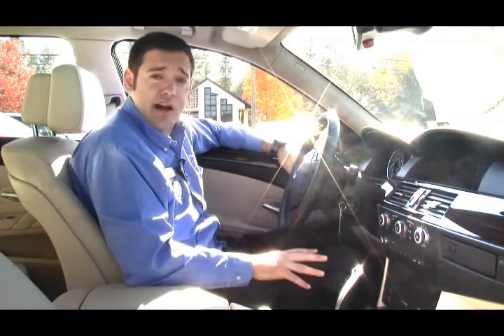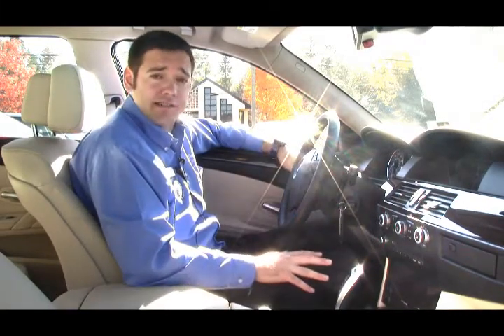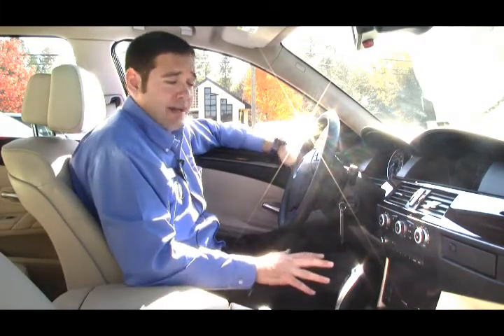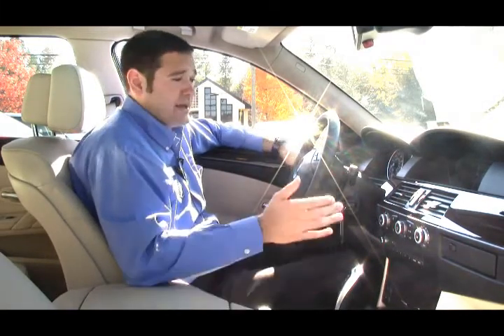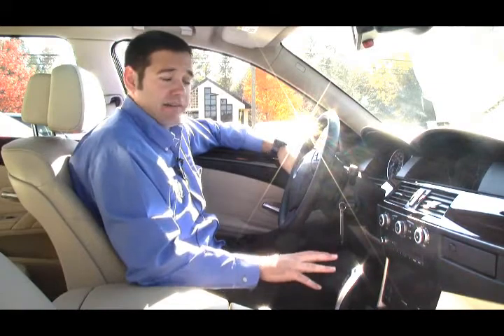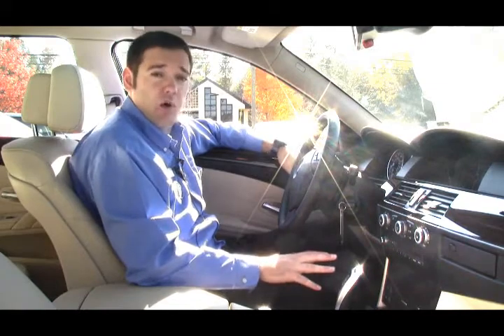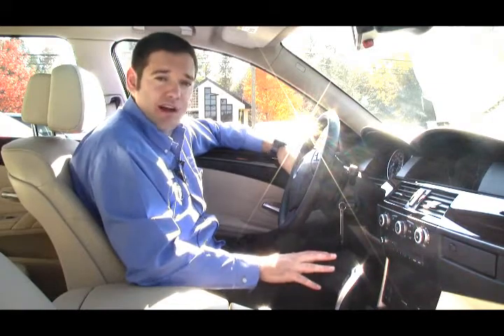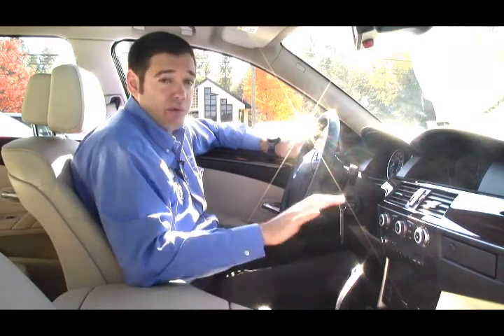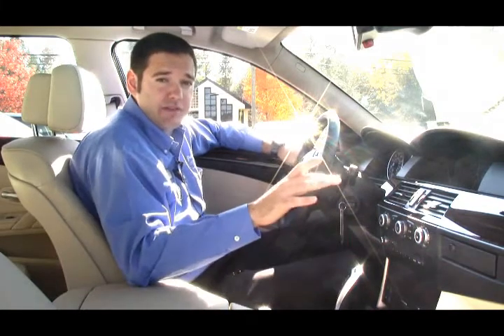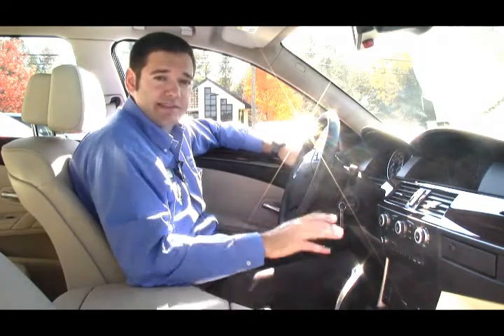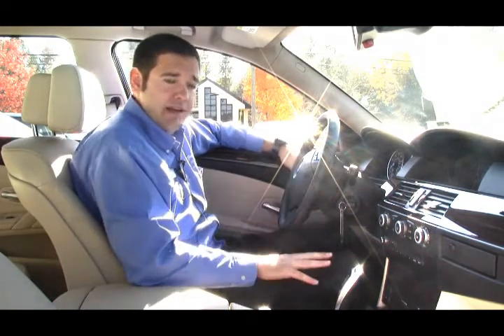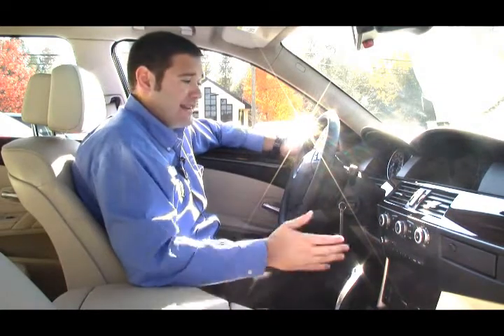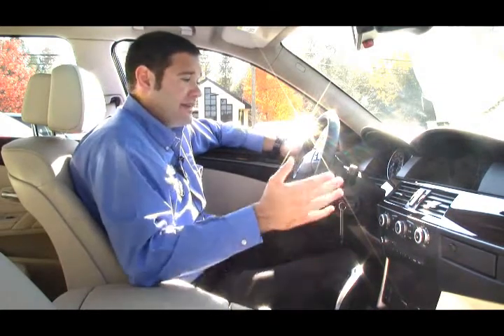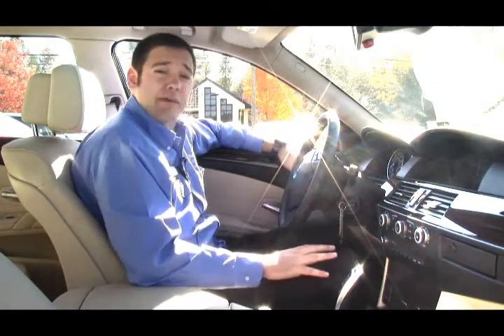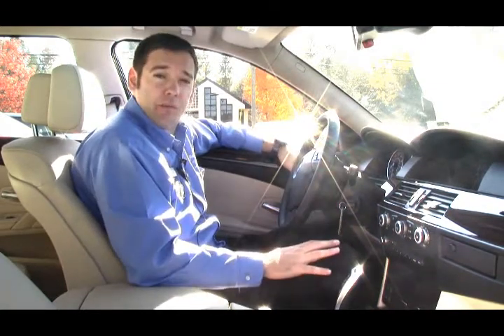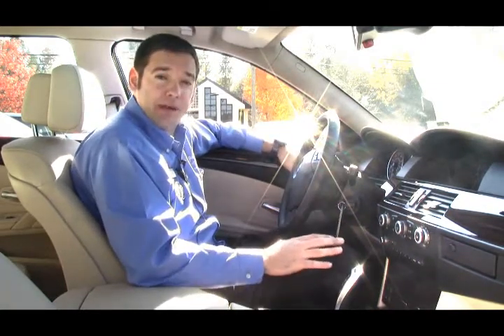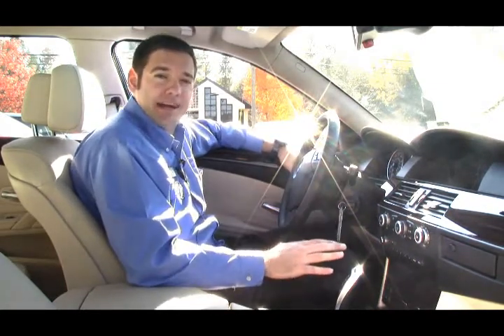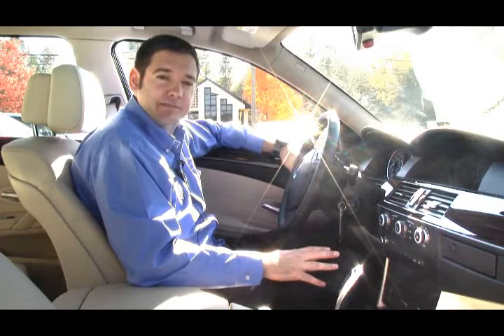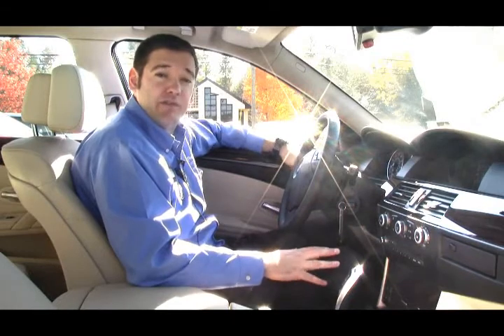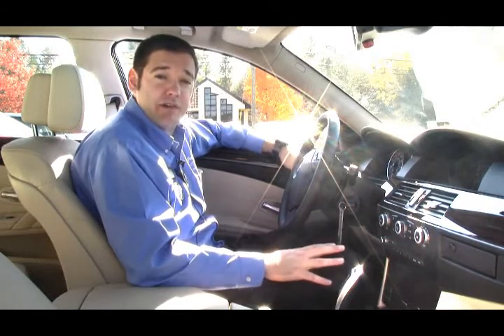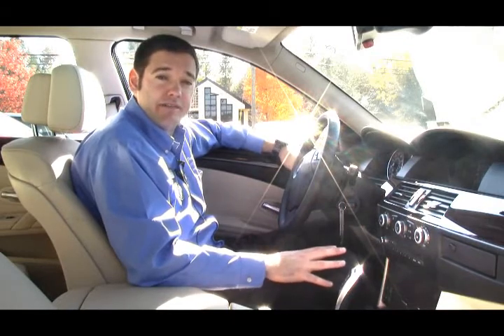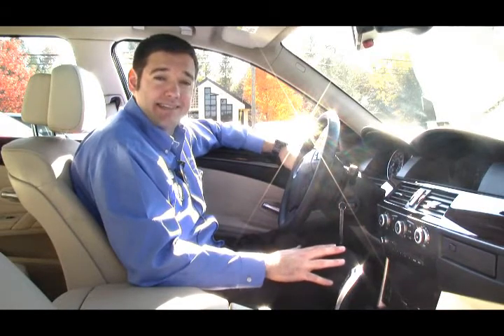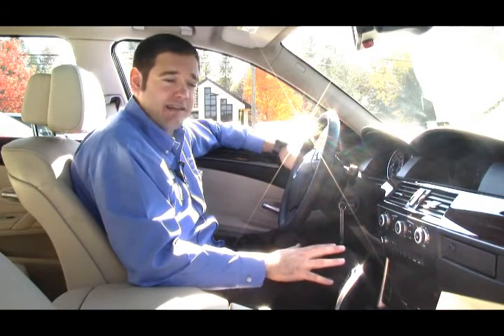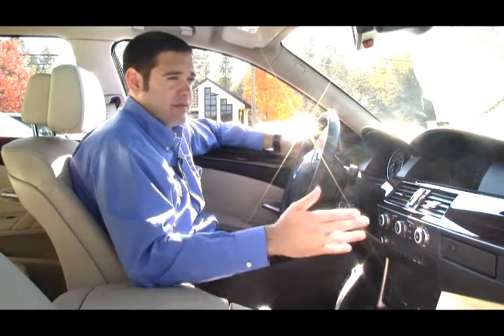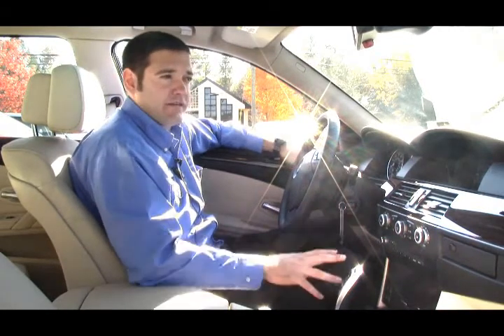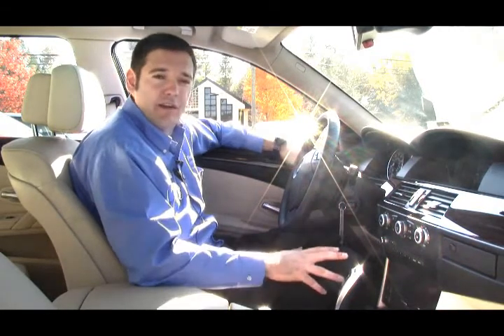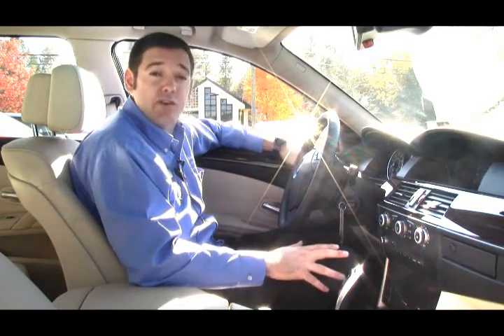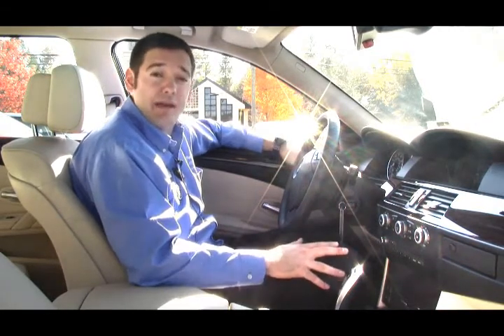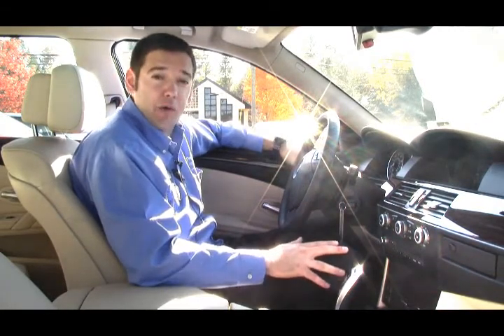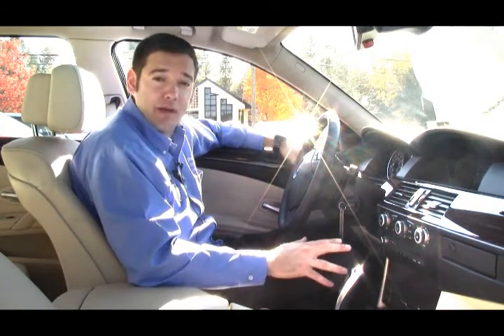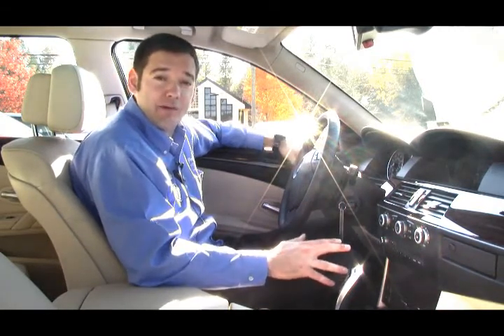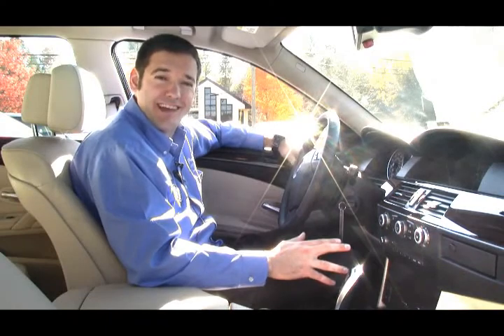Traction control, like I mentioned earlier — all-wheel drive but only if you need it. I'd like you to come down to Performance BMW and check out this beautiful 535 XI along with the rest of our very large new and pre-owned BMW inventory. Thank you.